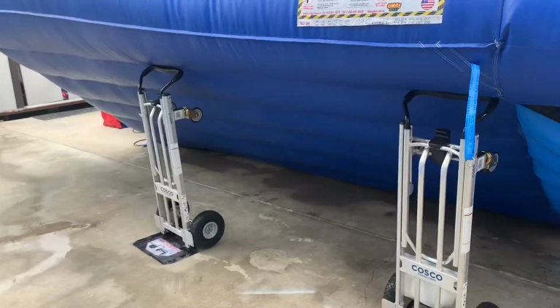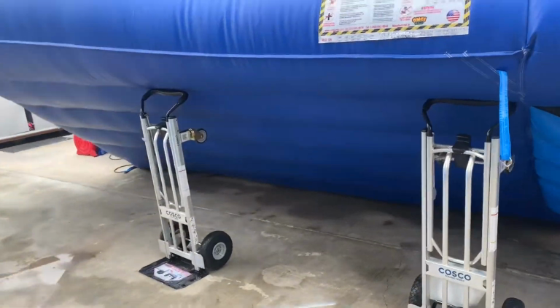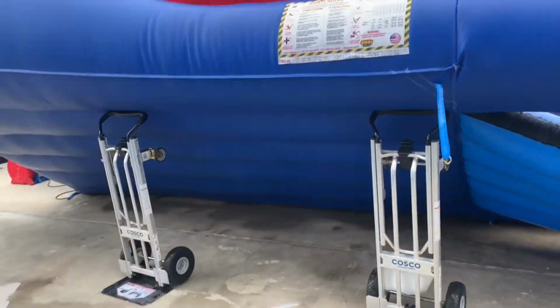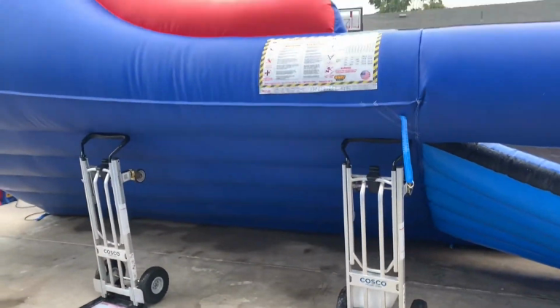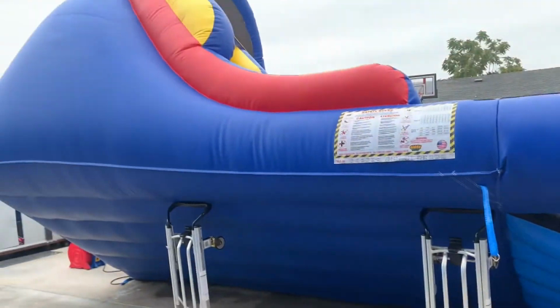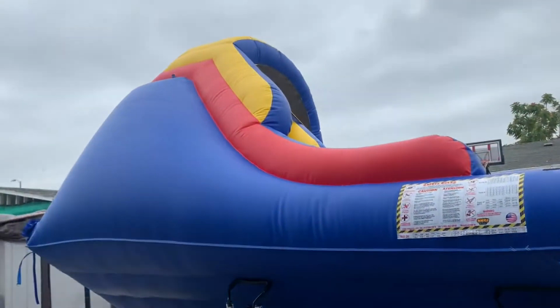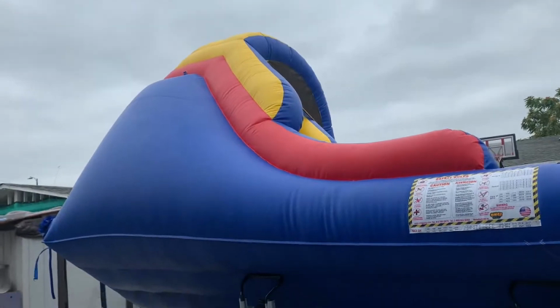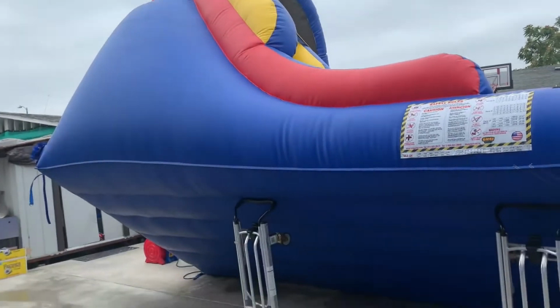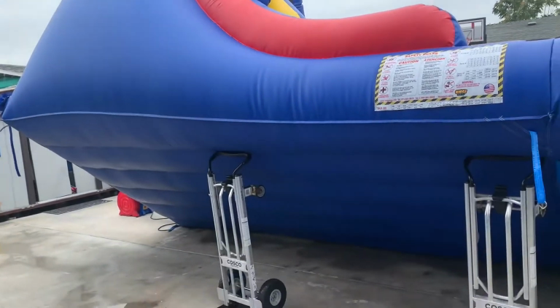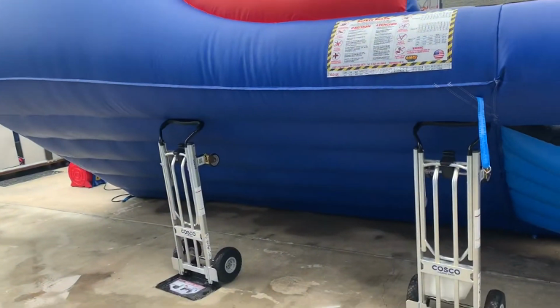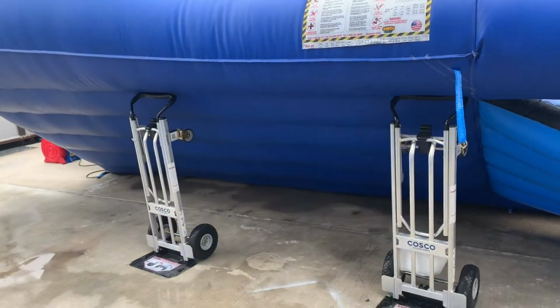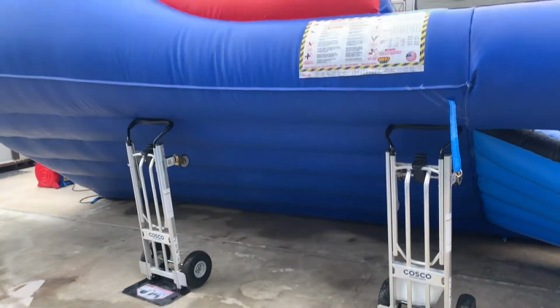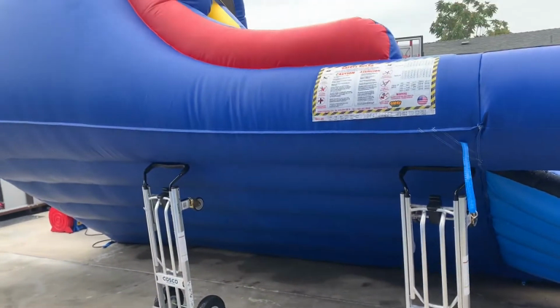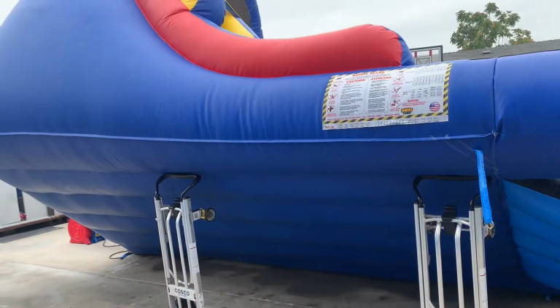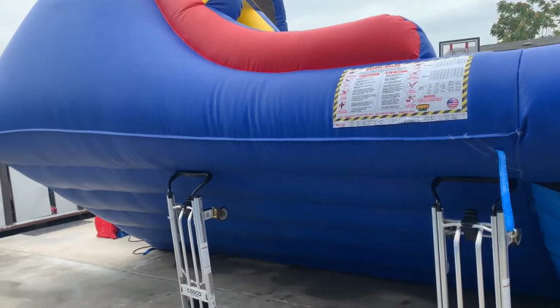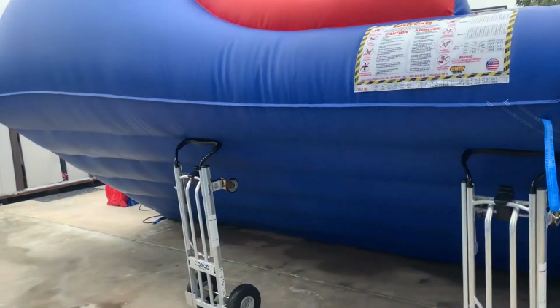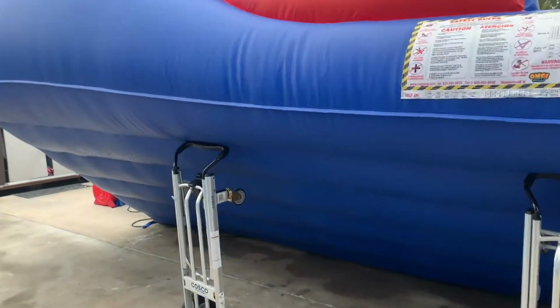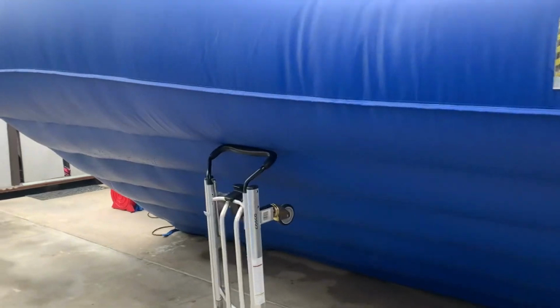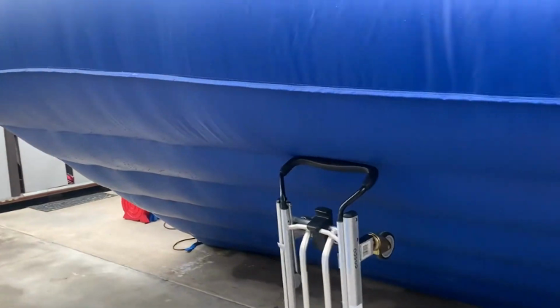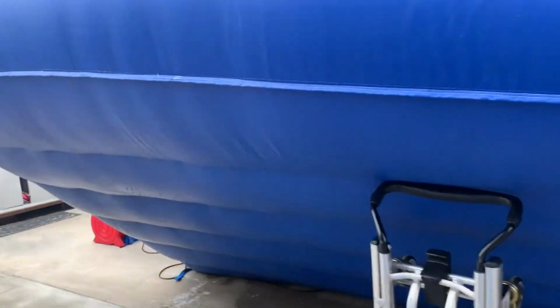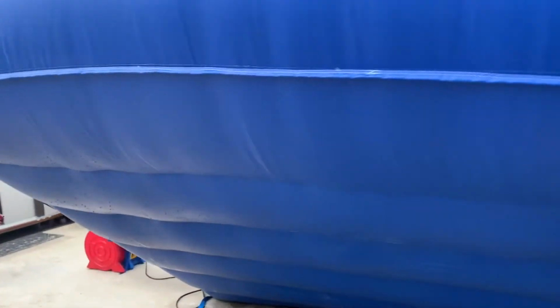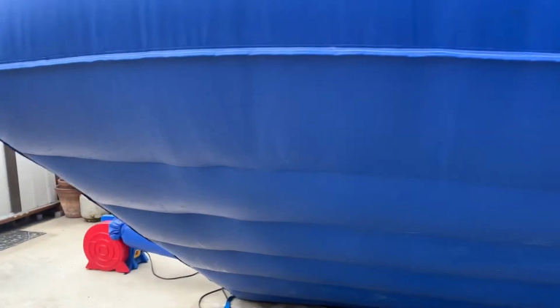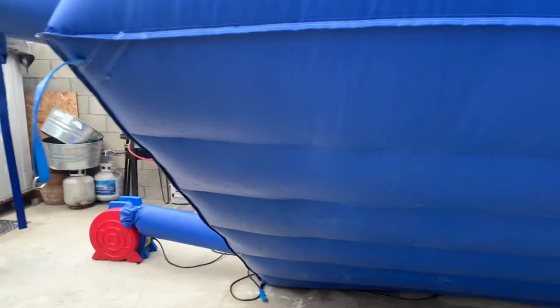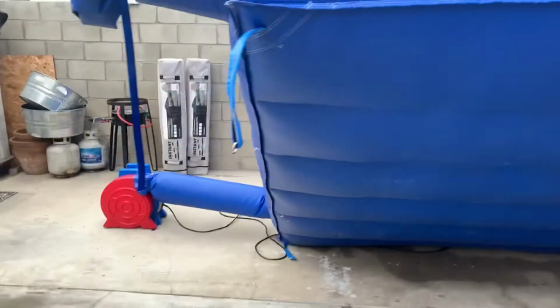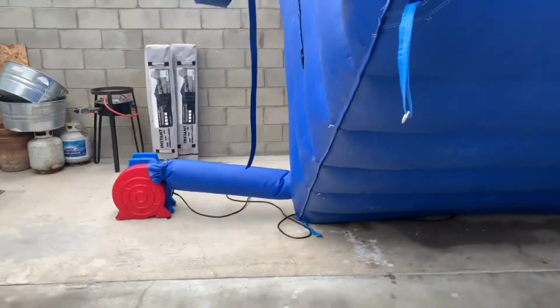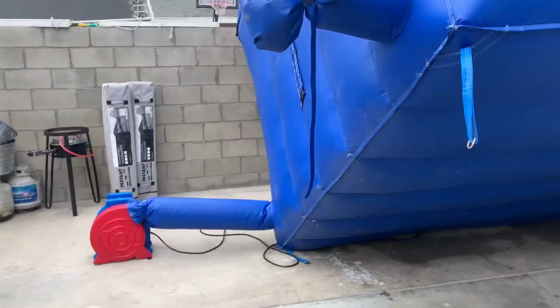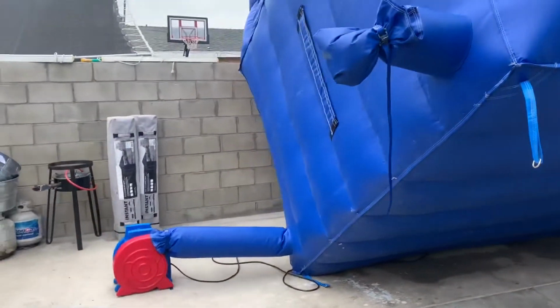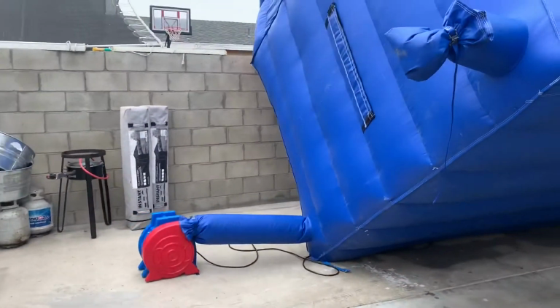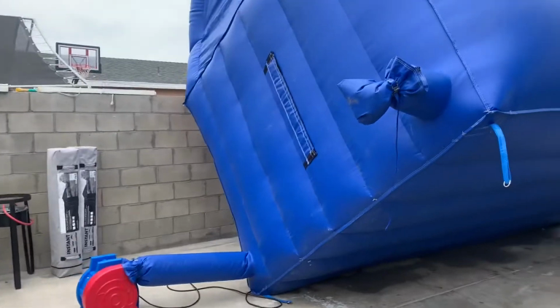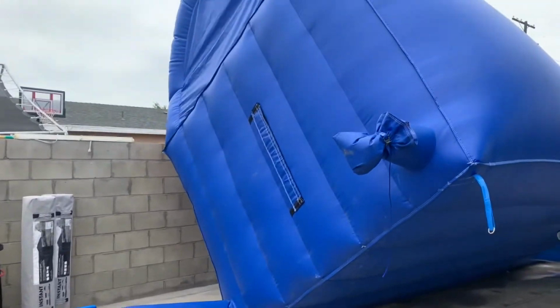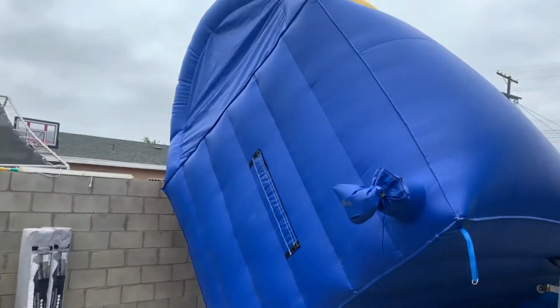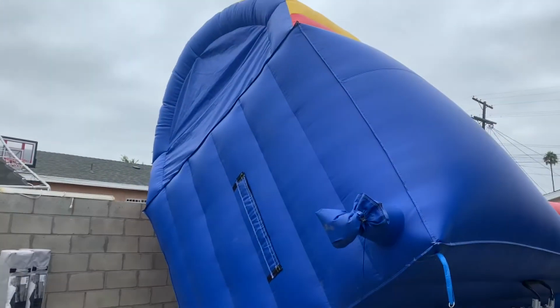I put my dollies under it, just to balance it so it won't flip. There it goes.